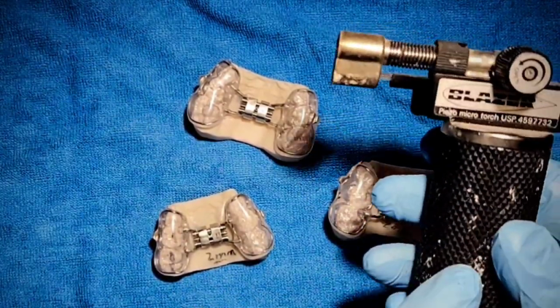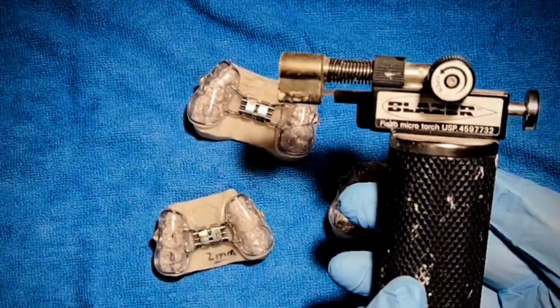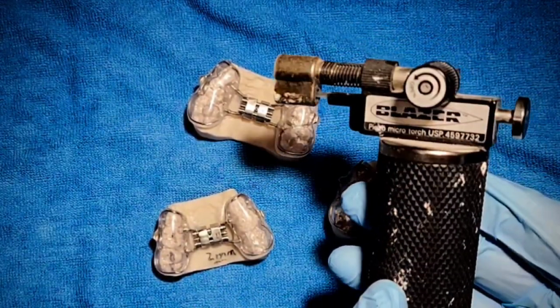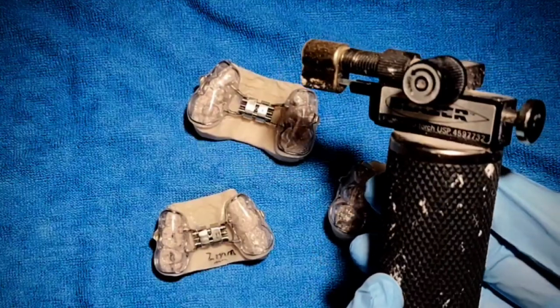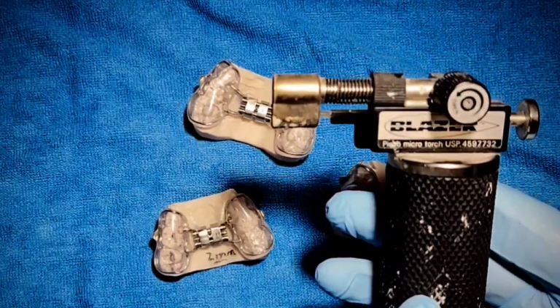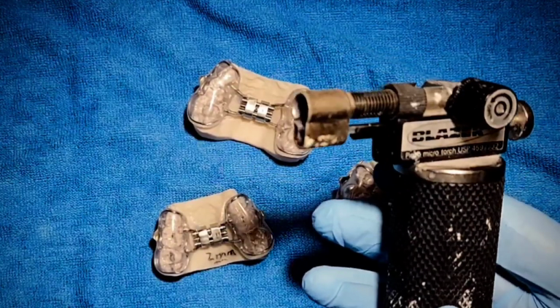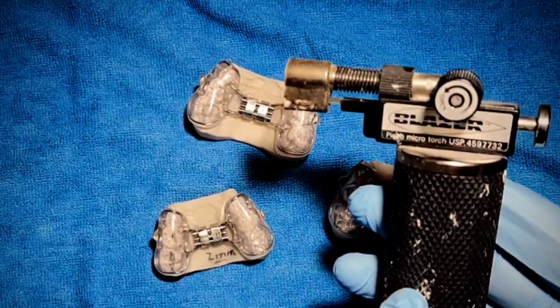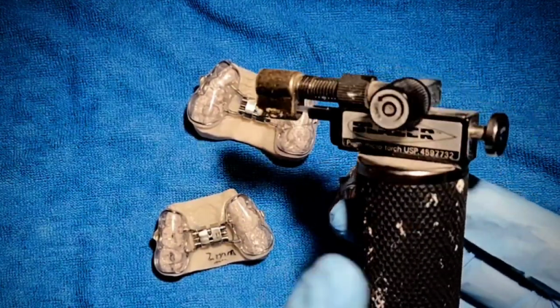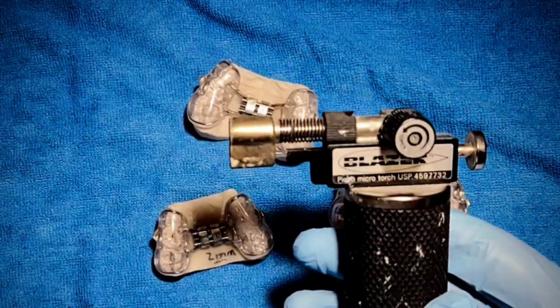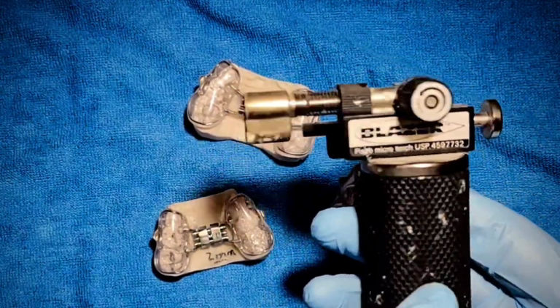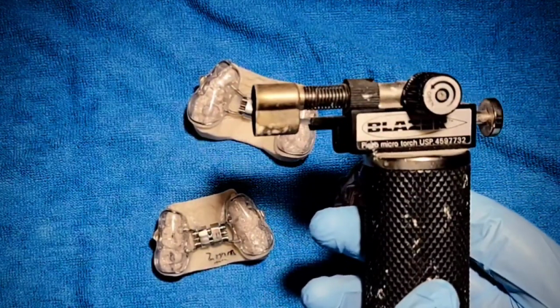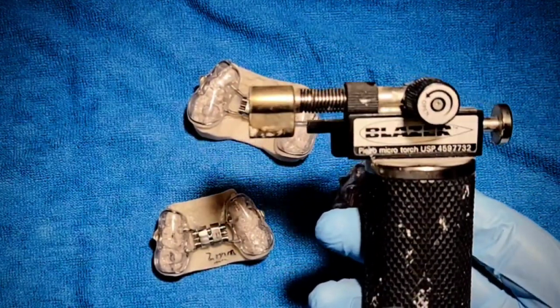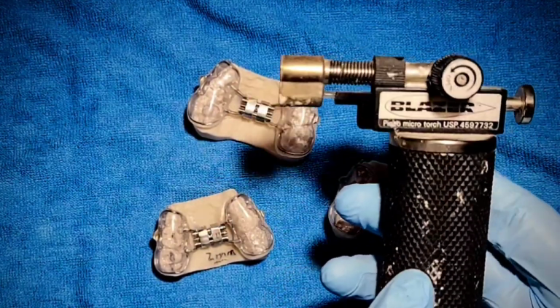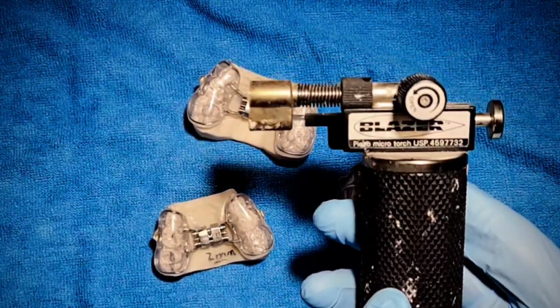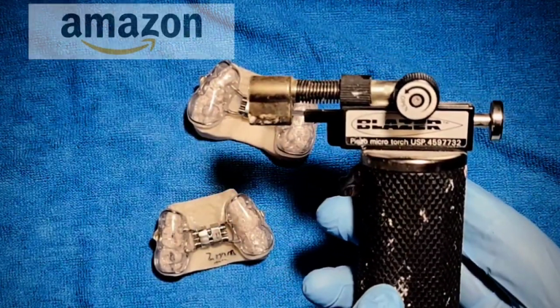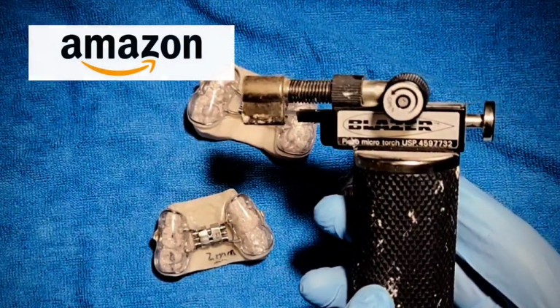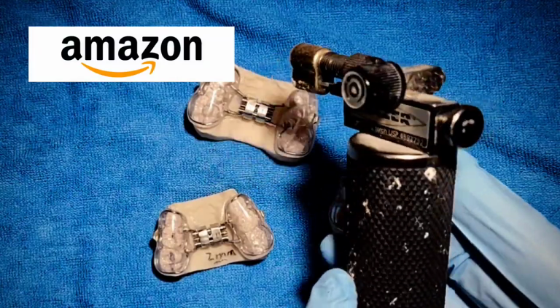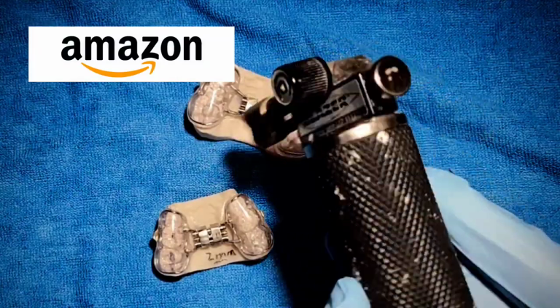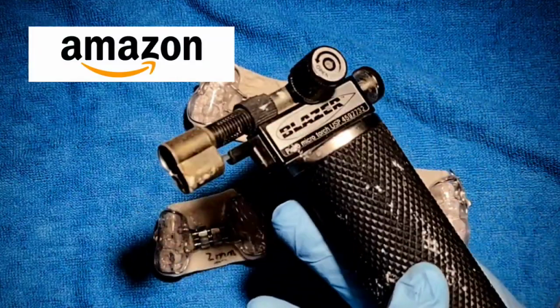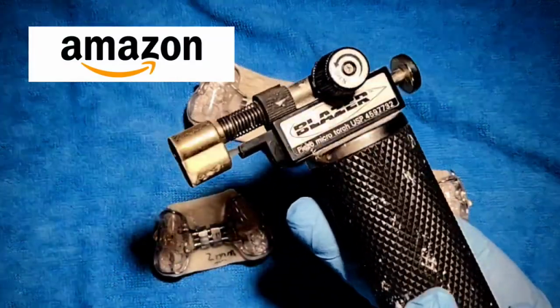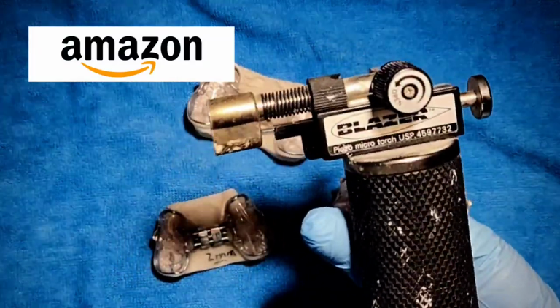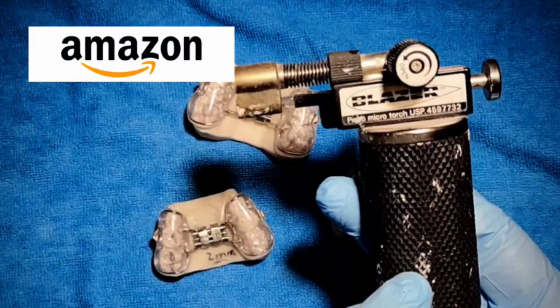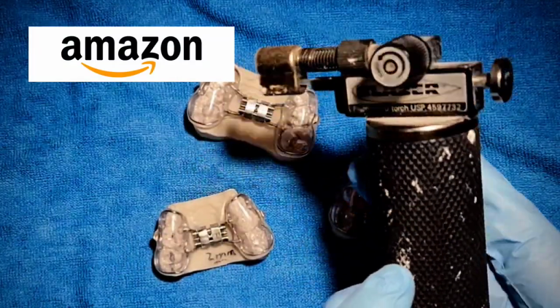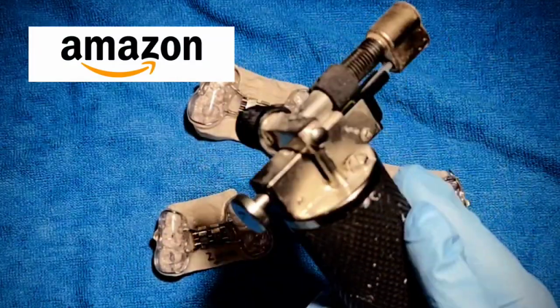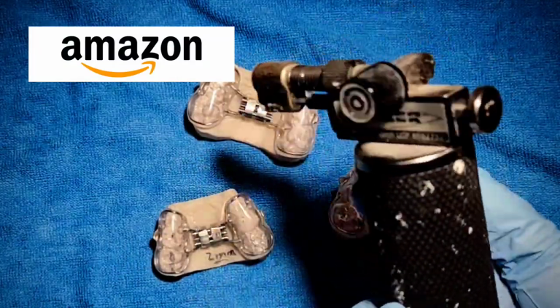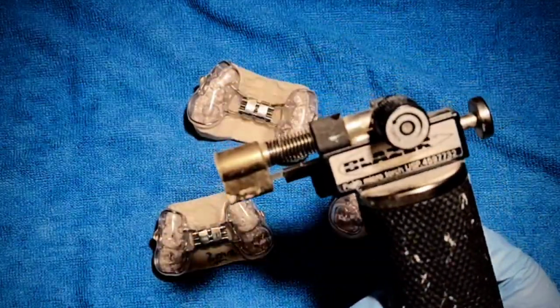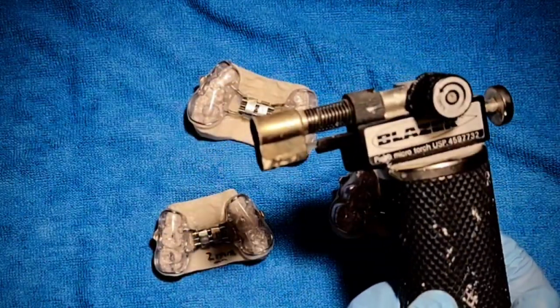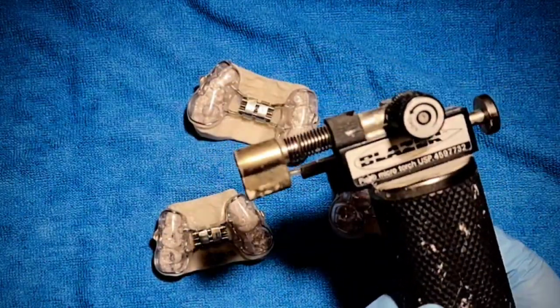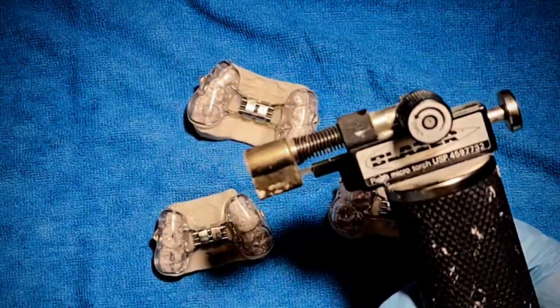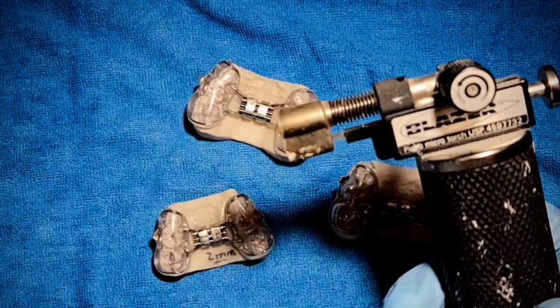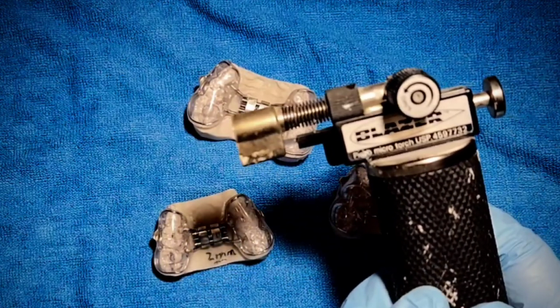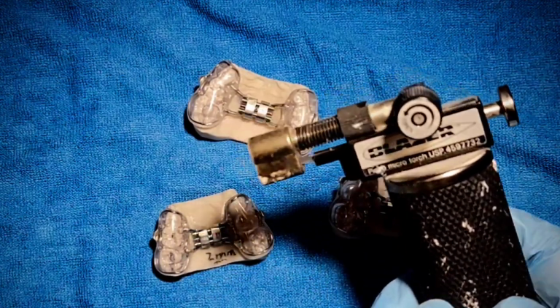This blazer torch is my friend. I use it to solder; I use it to do everything. You can pick it up on my Amazon shop — it's only about 50 bucks. It's worth every penny. Go check it out; the link is in the description below.